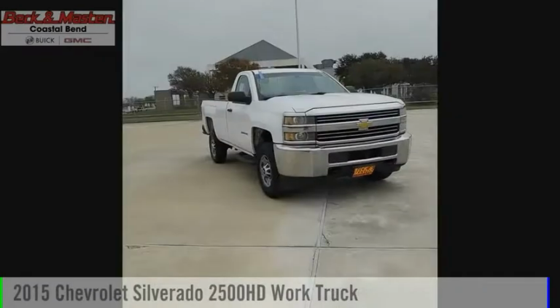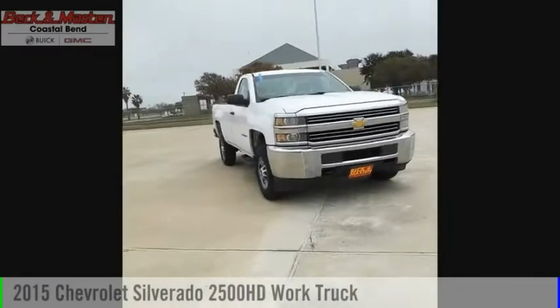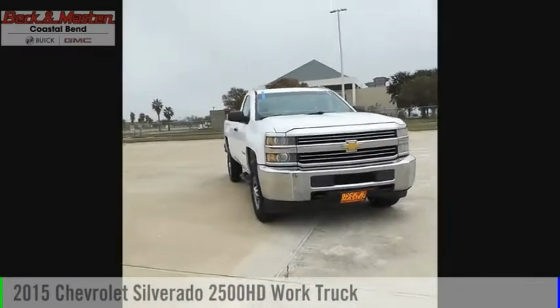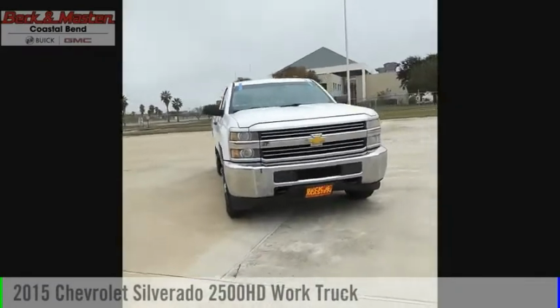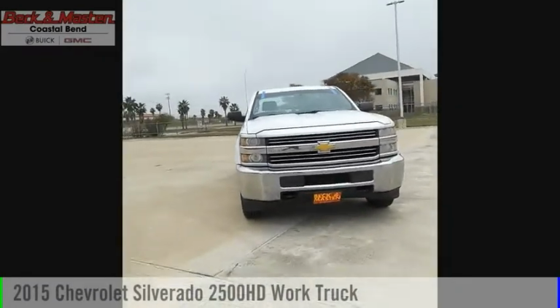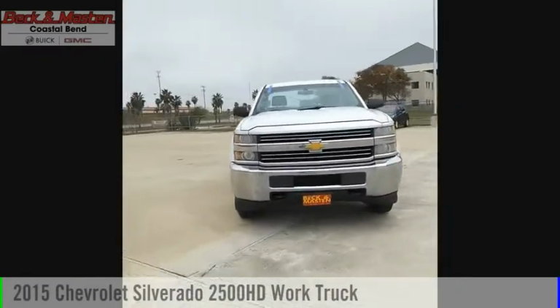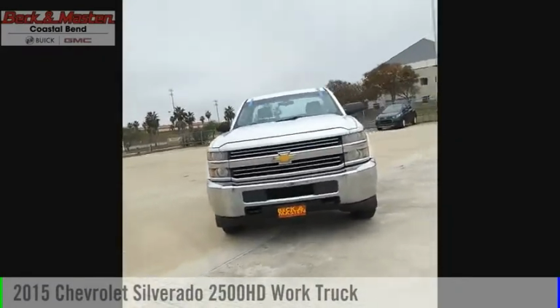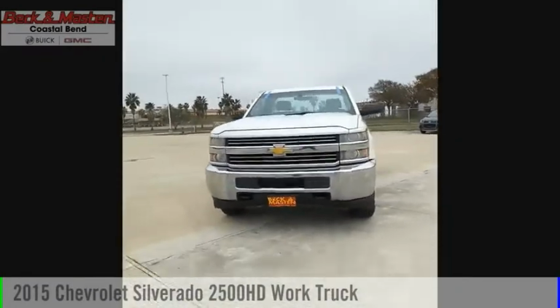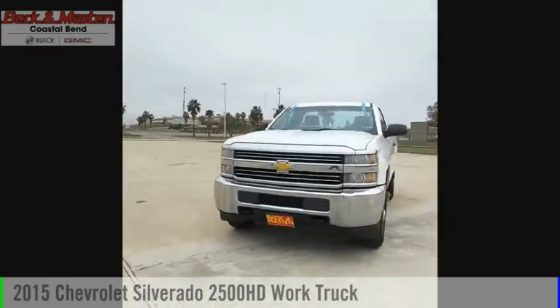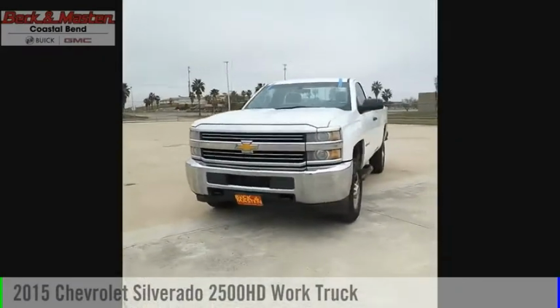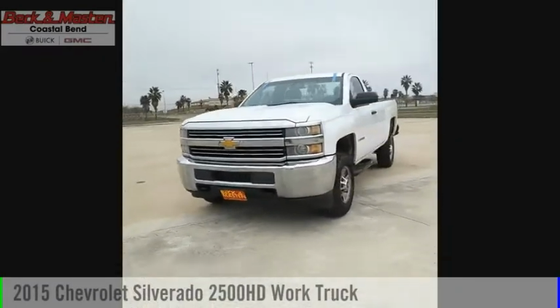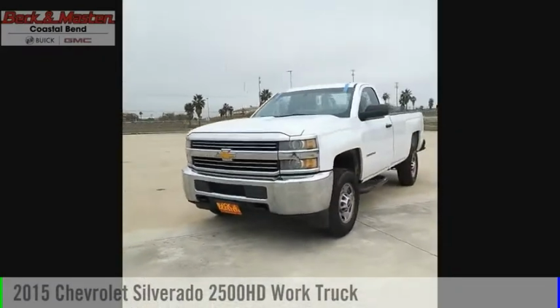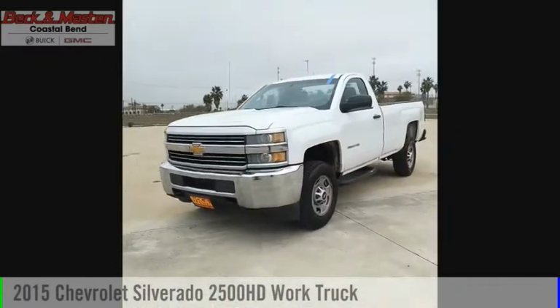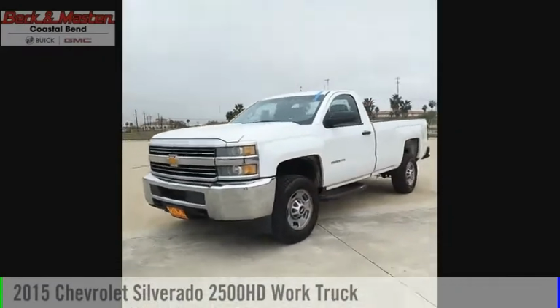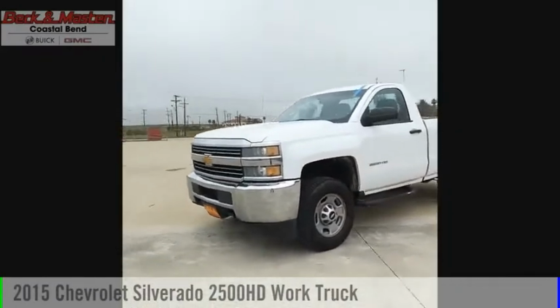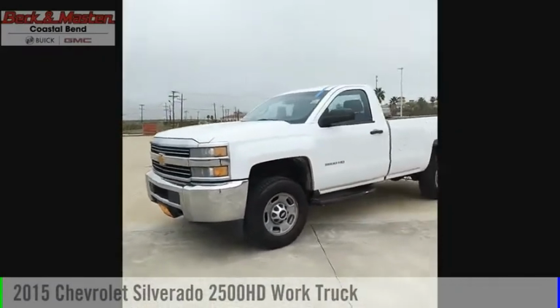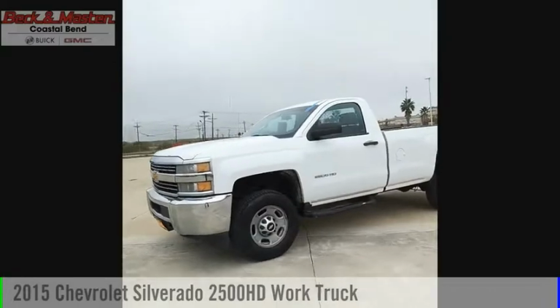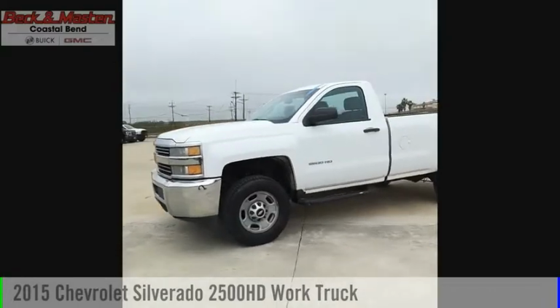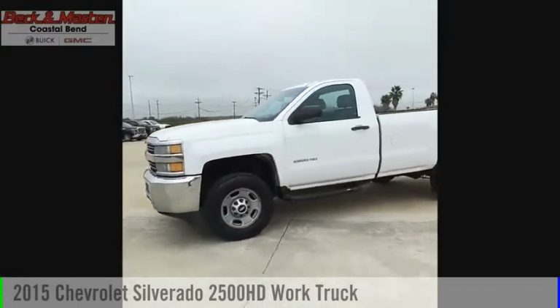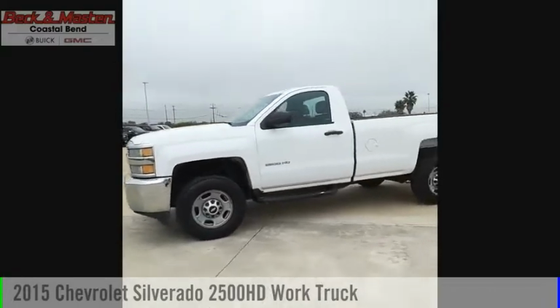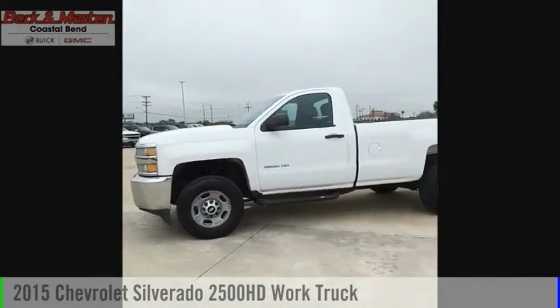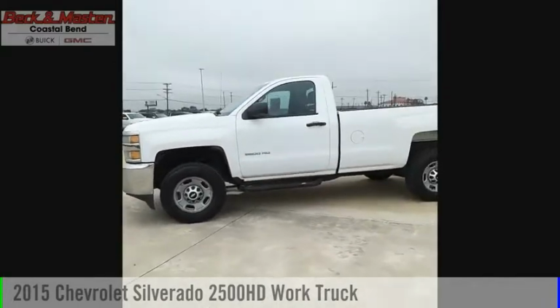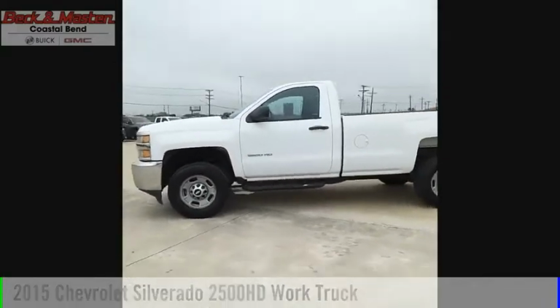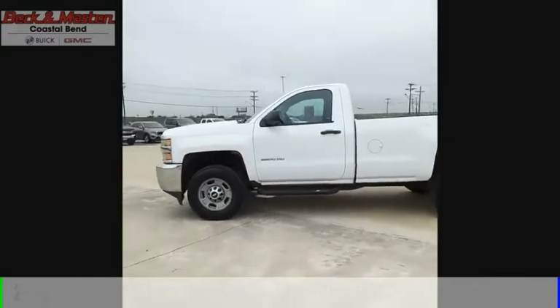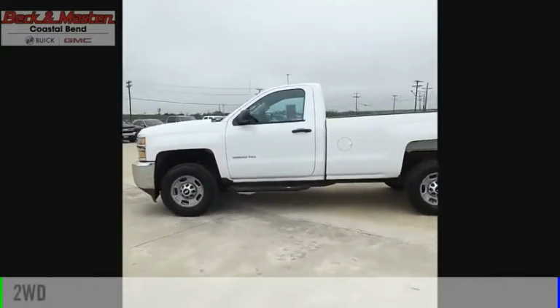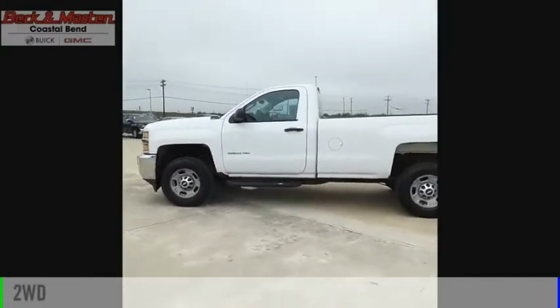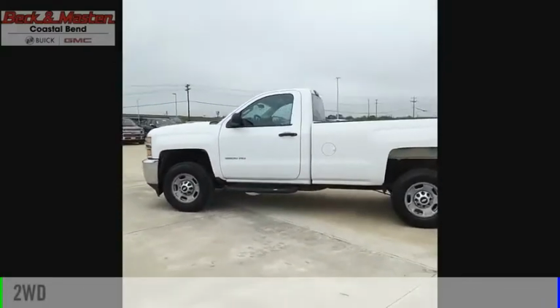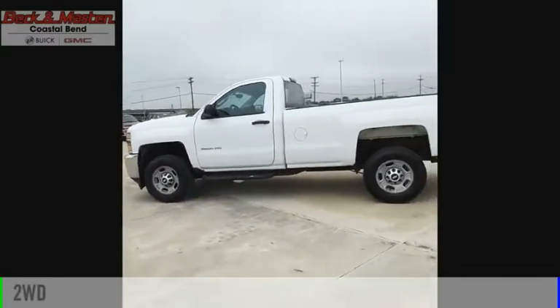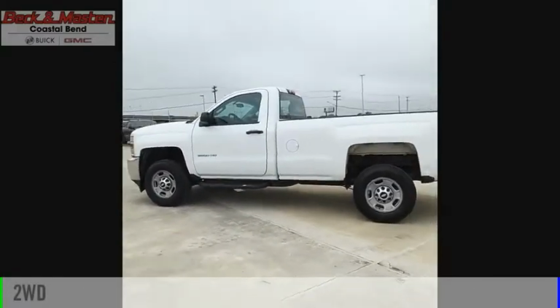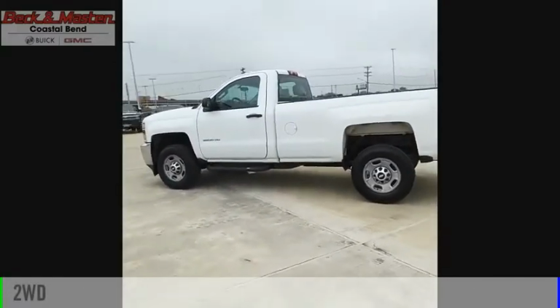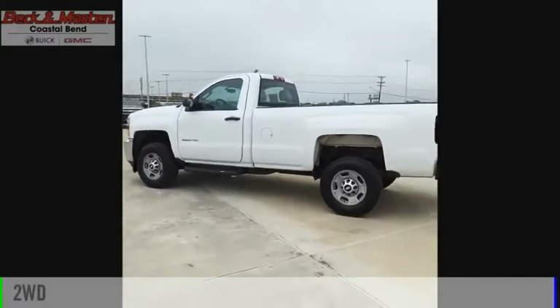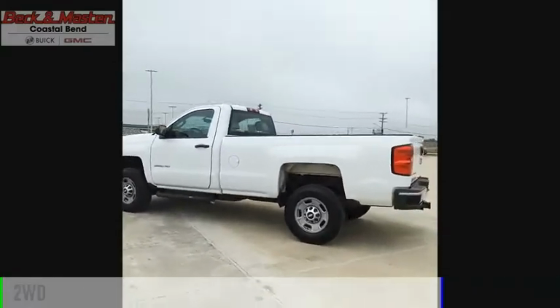Make a great choice today with the 2015 Silverado 2500 HD. This vehicle is powered by a two-wheel drive, 6.0 liter engine.